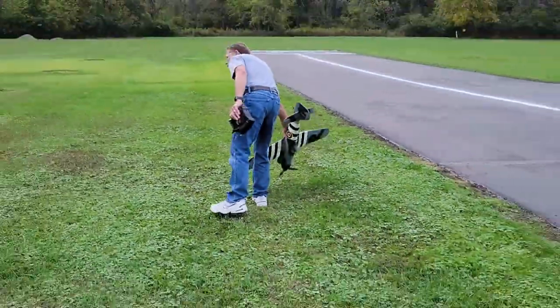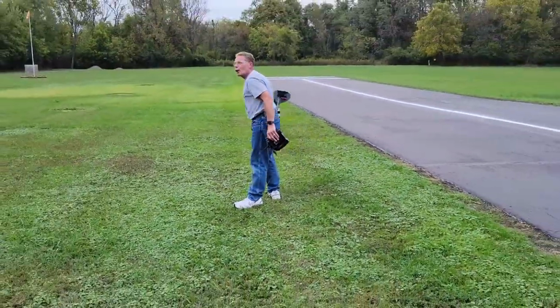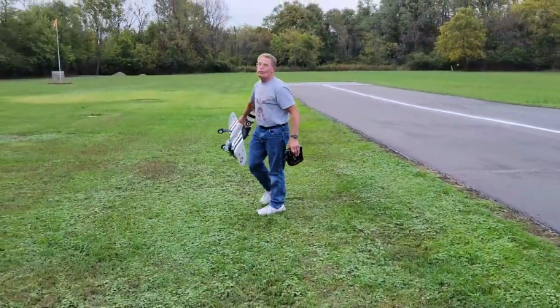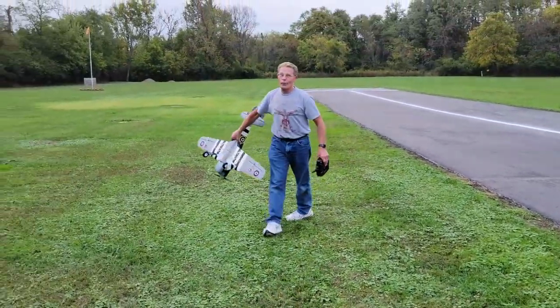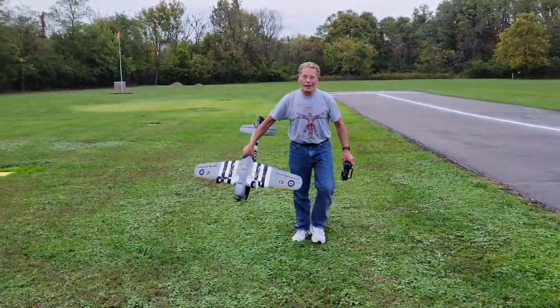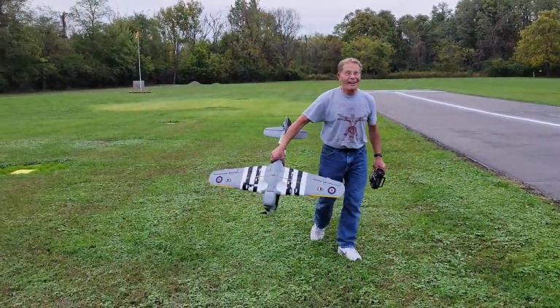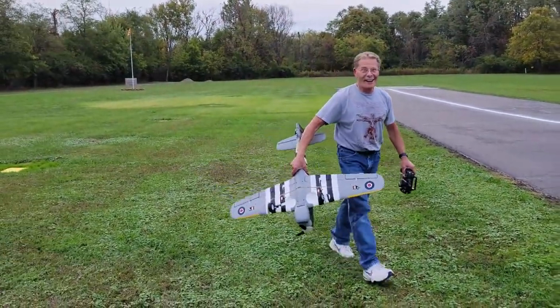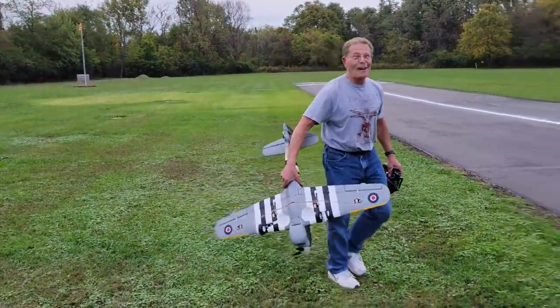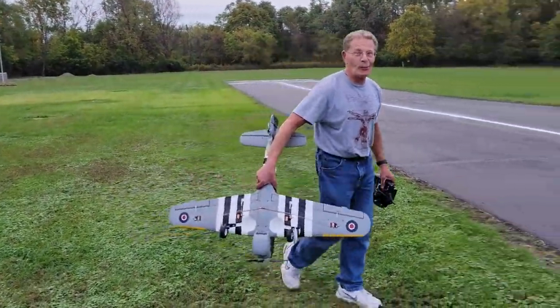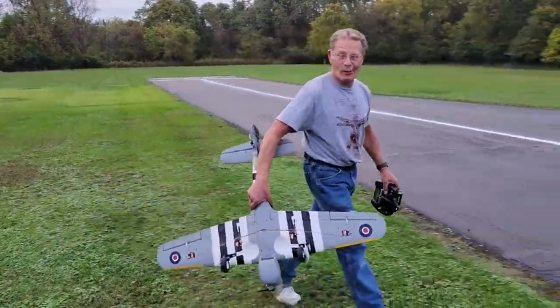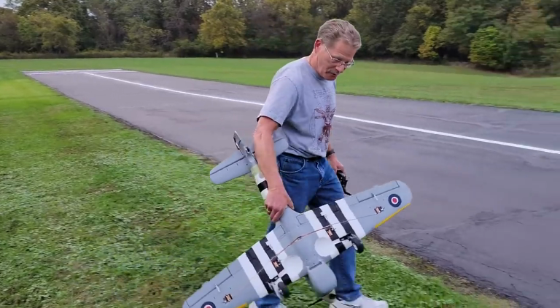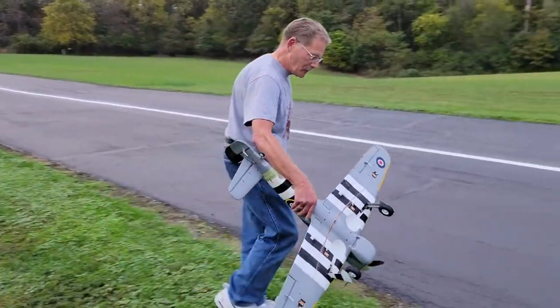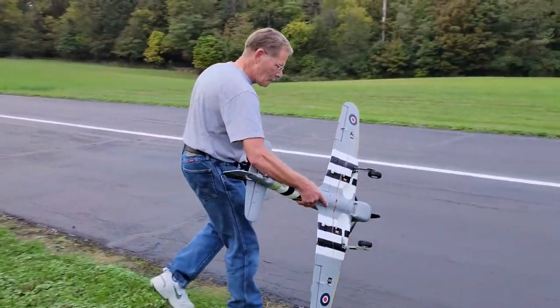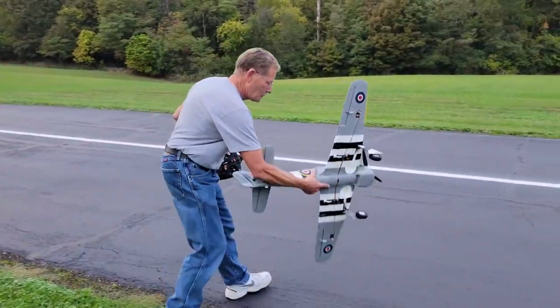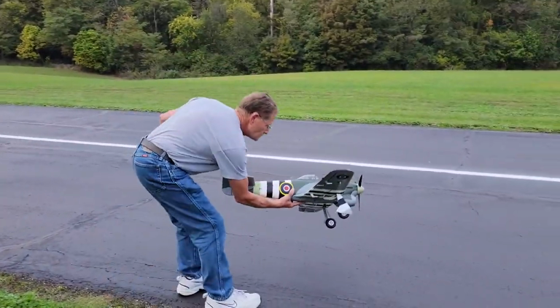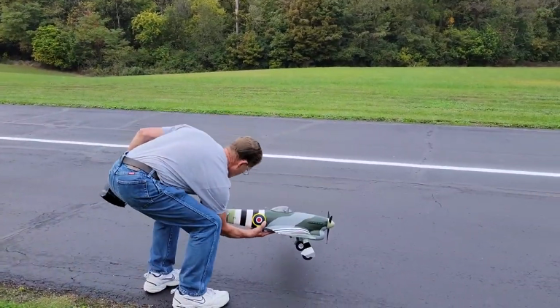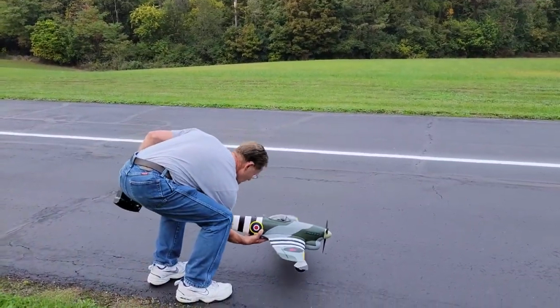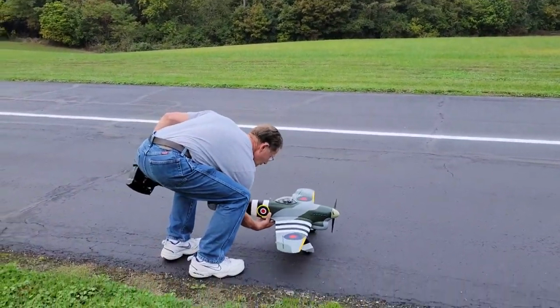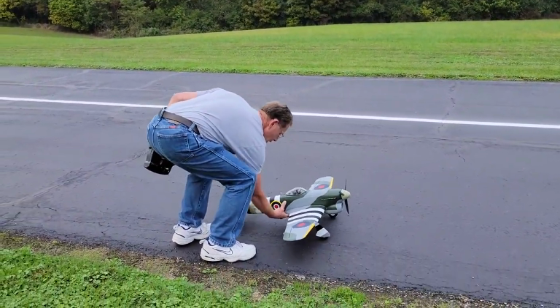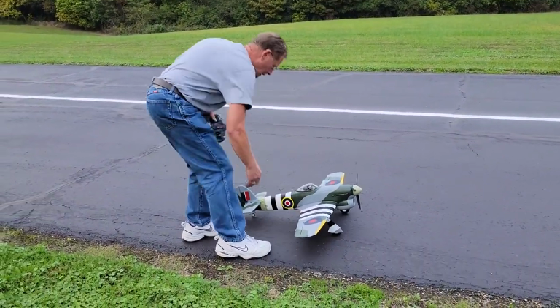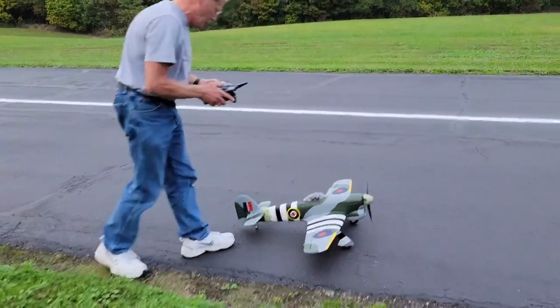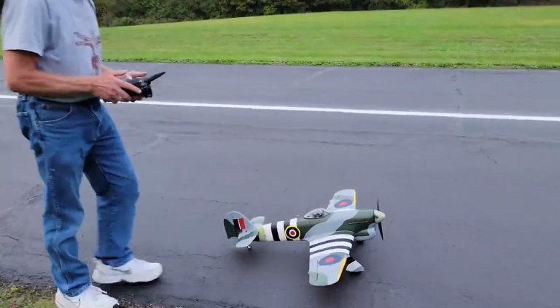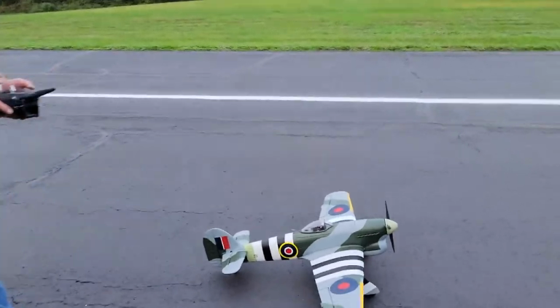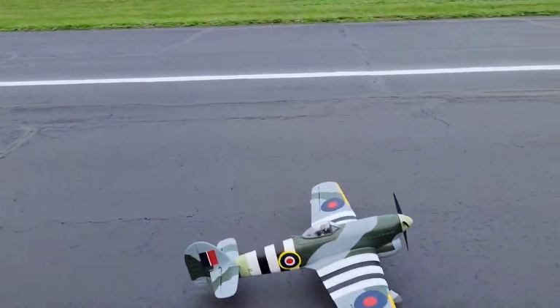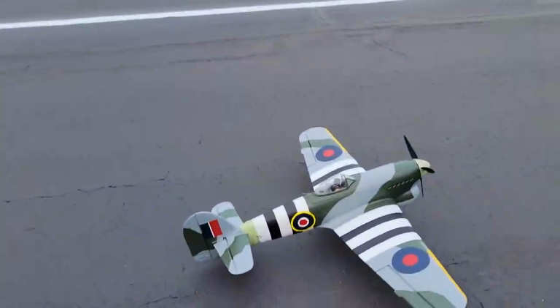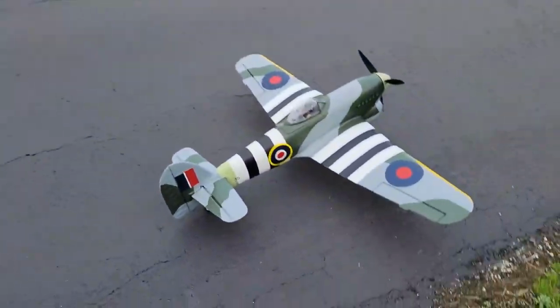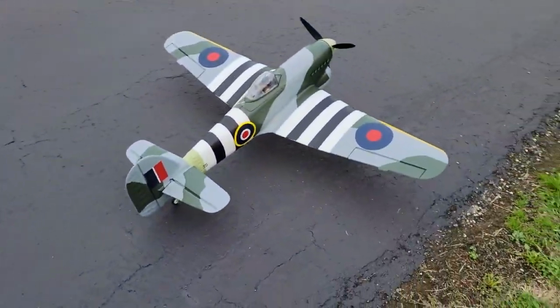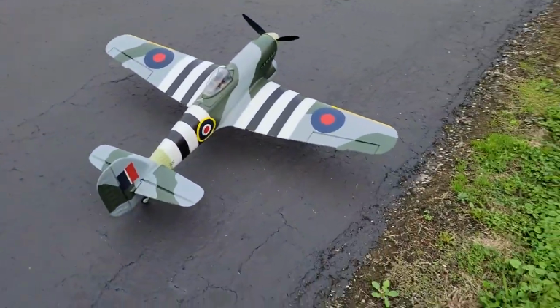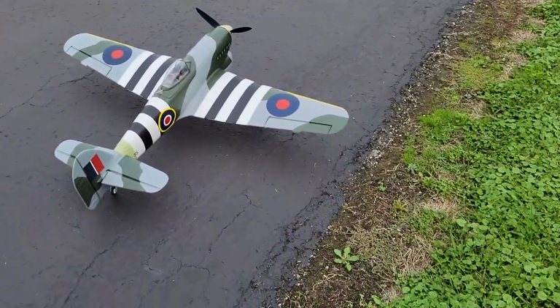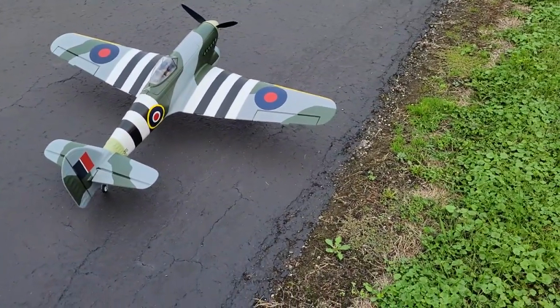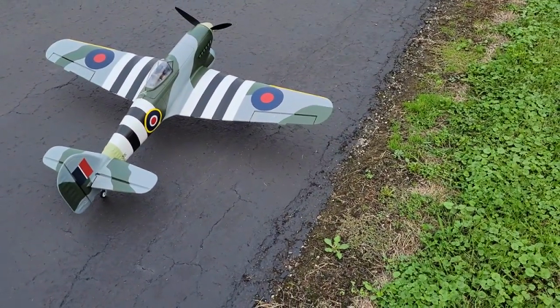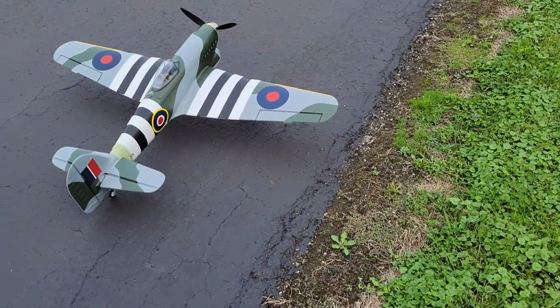You didn't have to walk on that — no, that was full rudder. What kind of throw on that rudder? Let's see what you've got. That's high rate and it just would not turn.